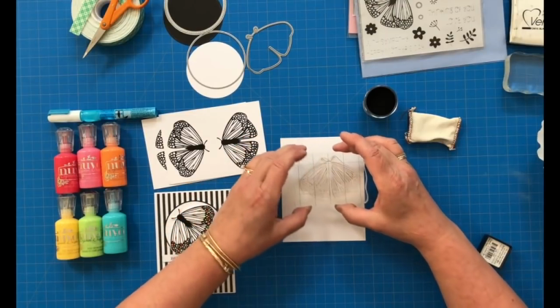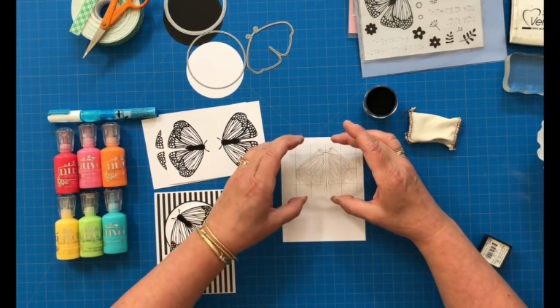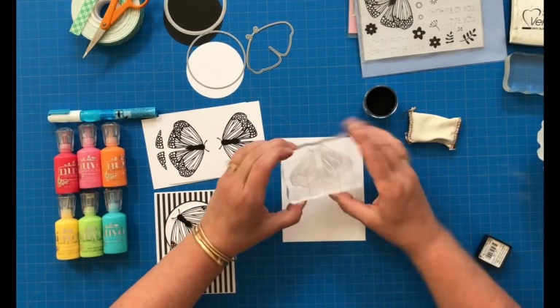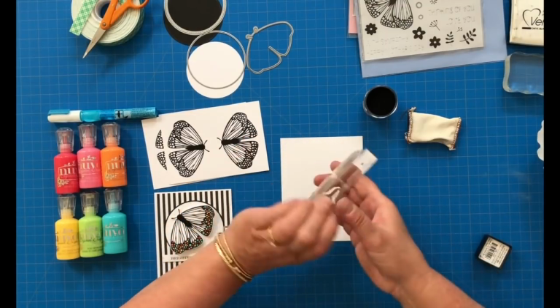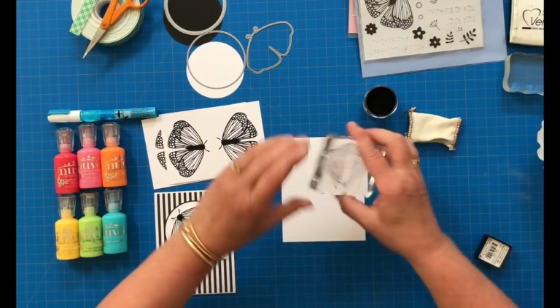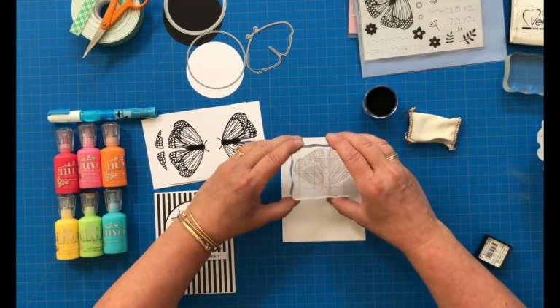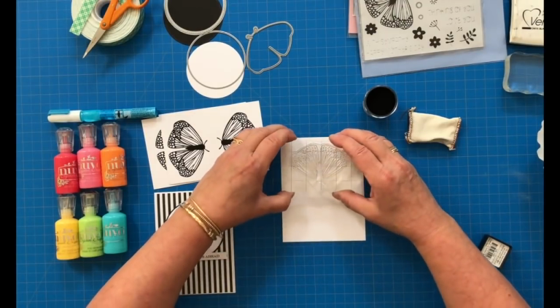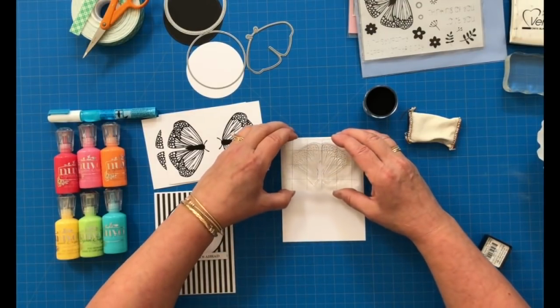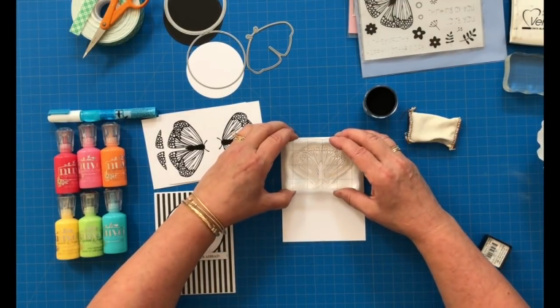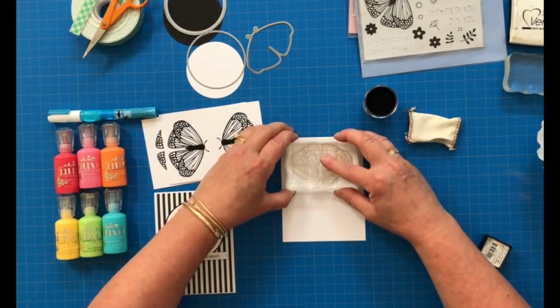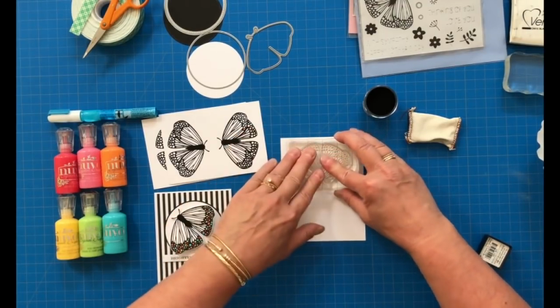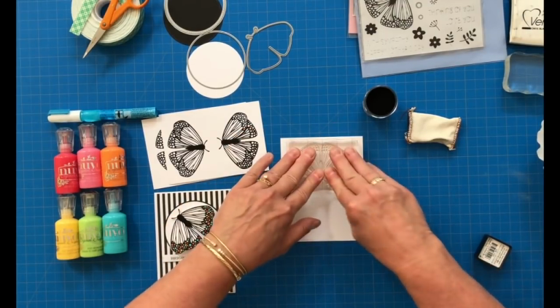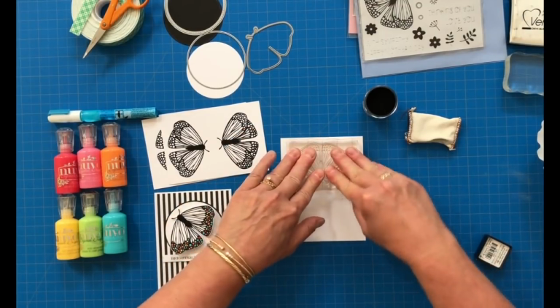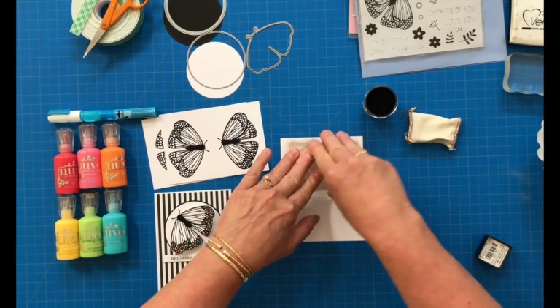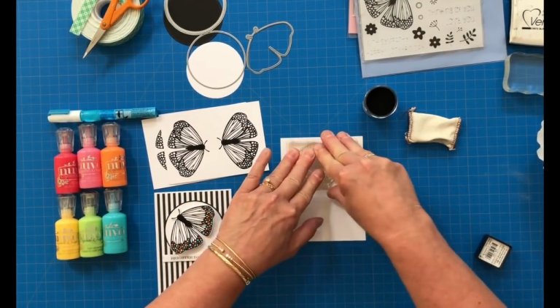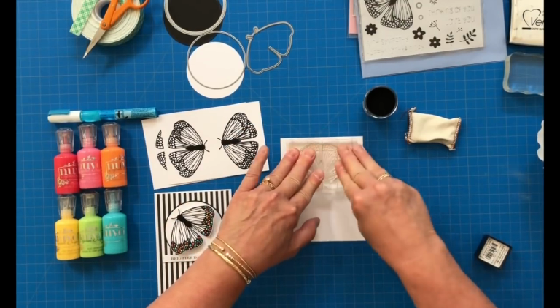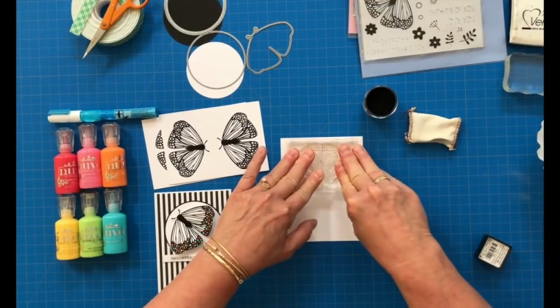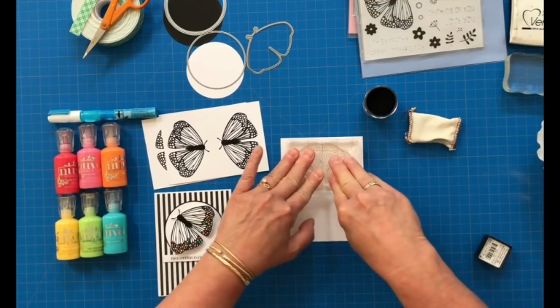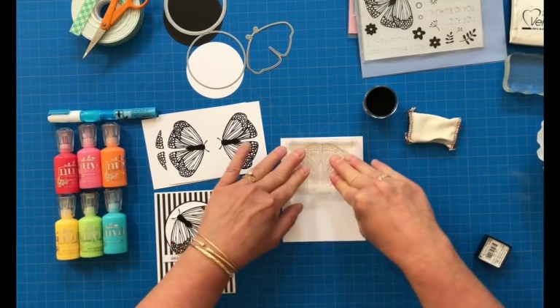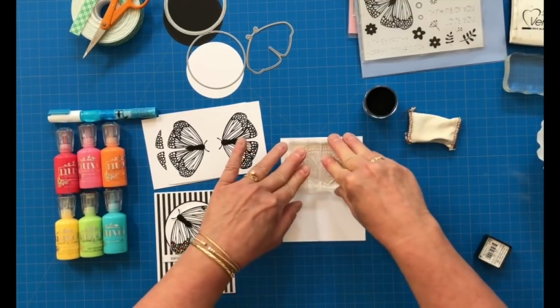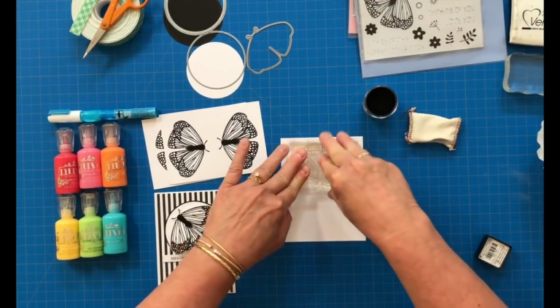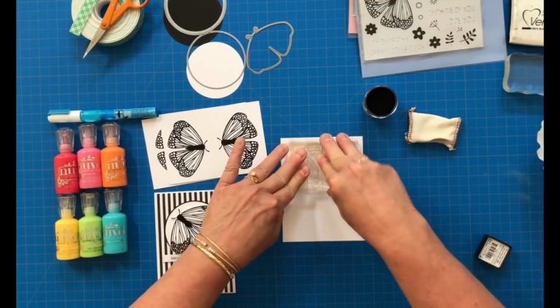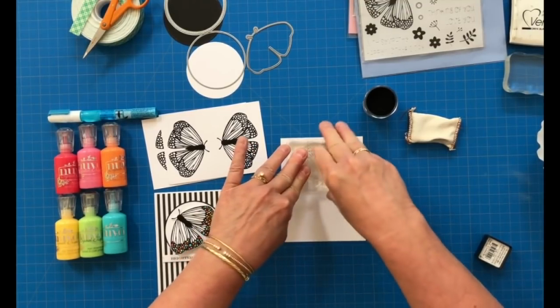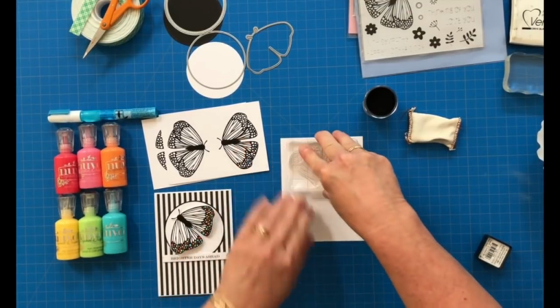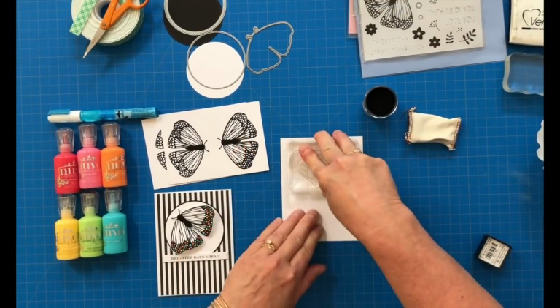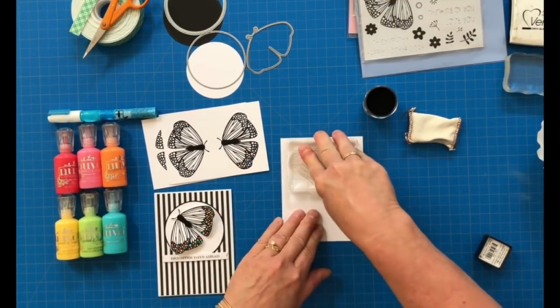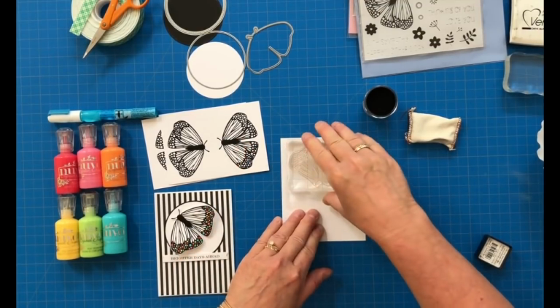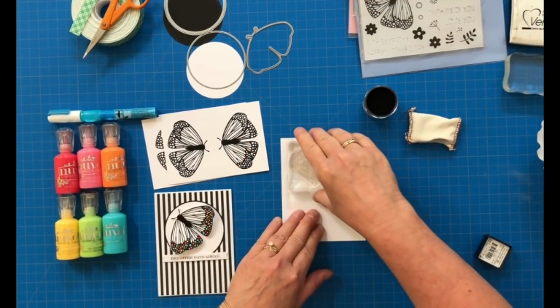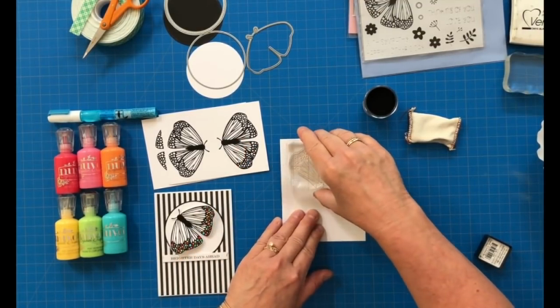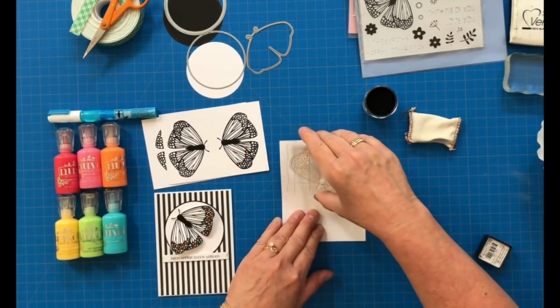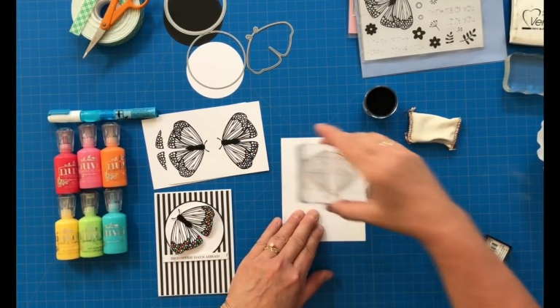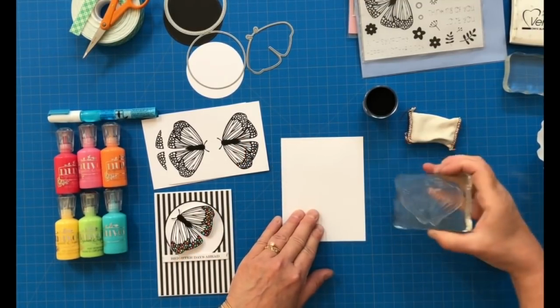It's always better to have more butterflies than you need so we can make them in many, many colors and have future cards available.